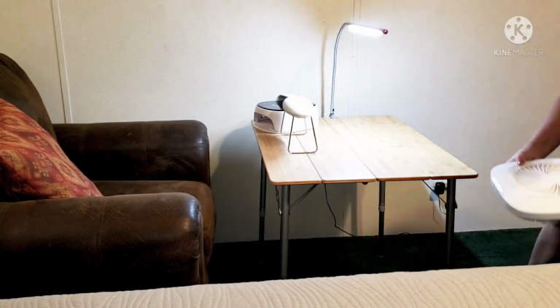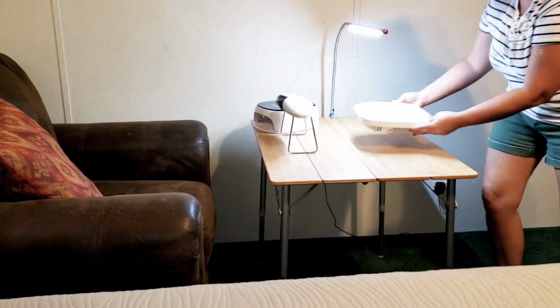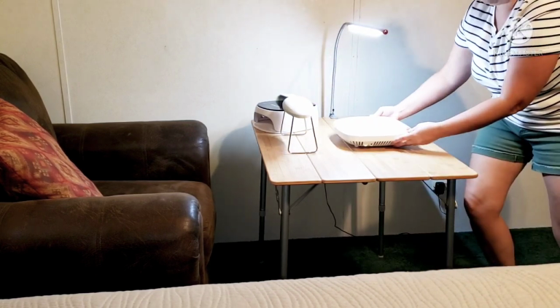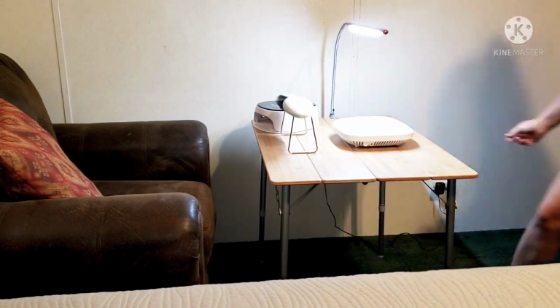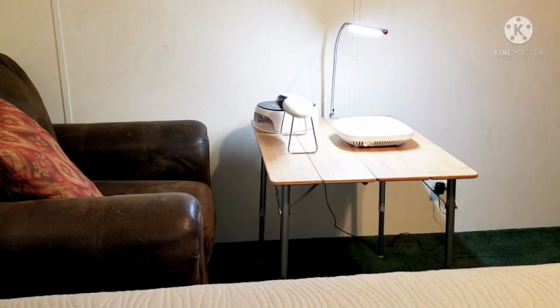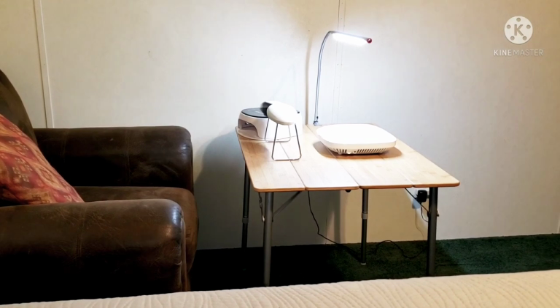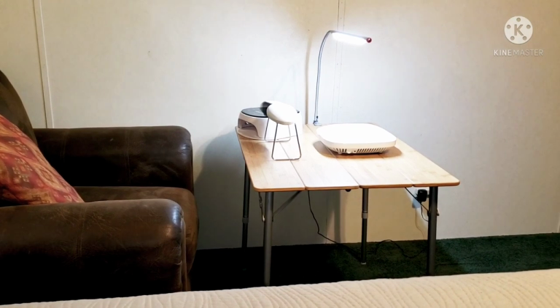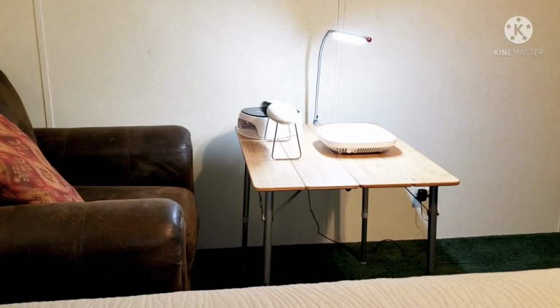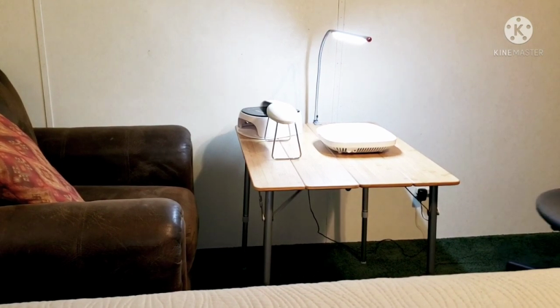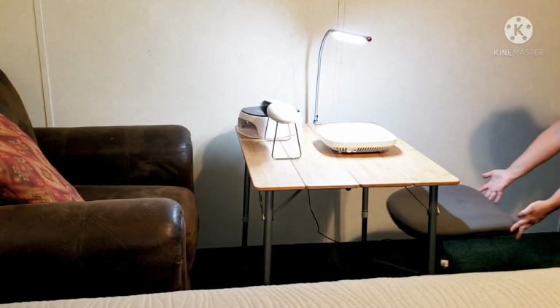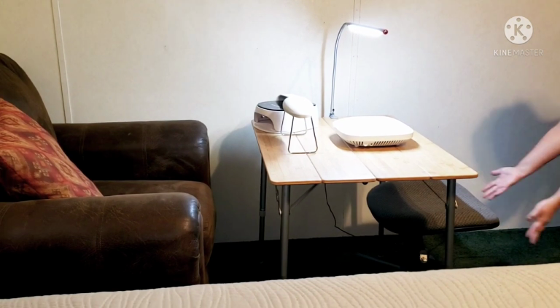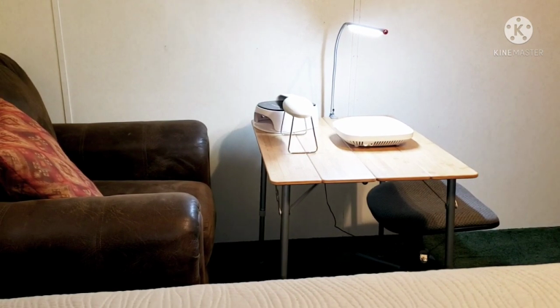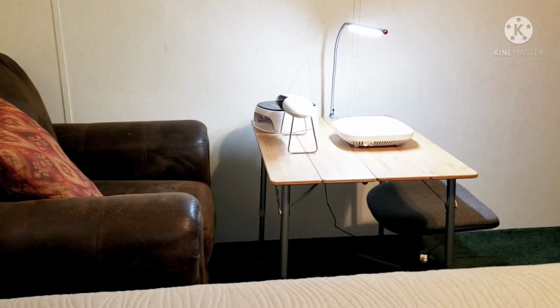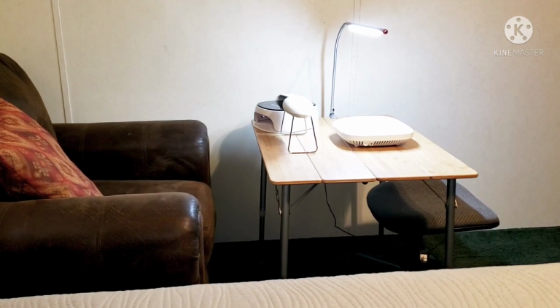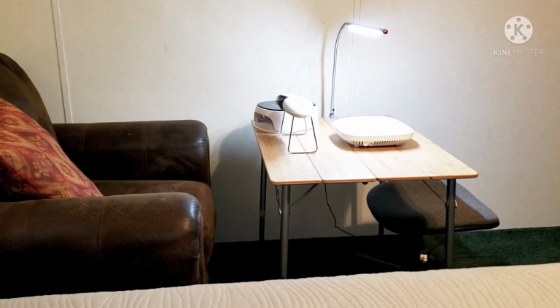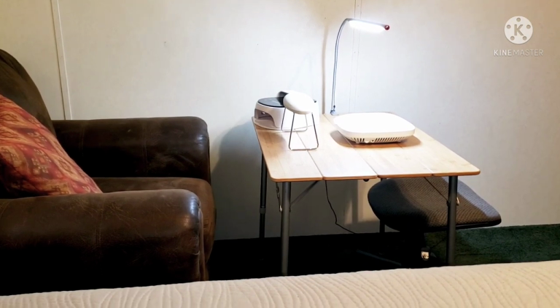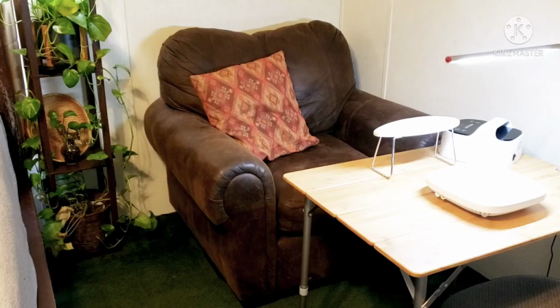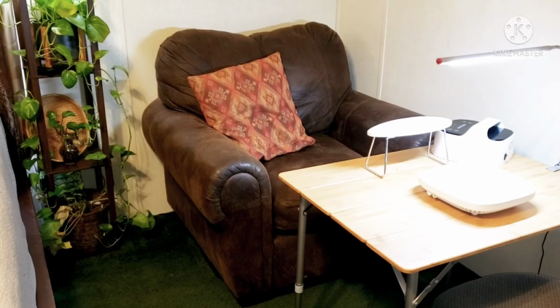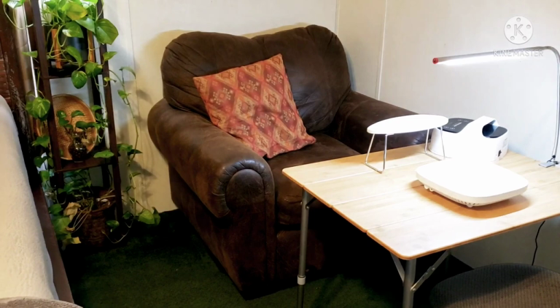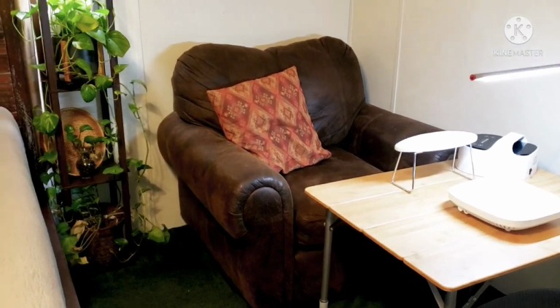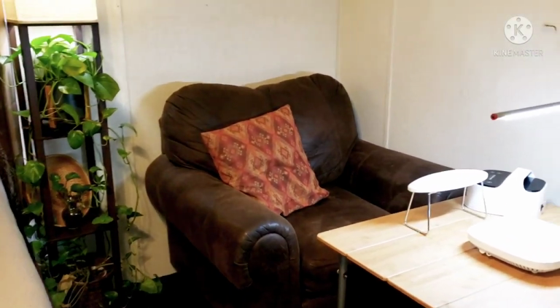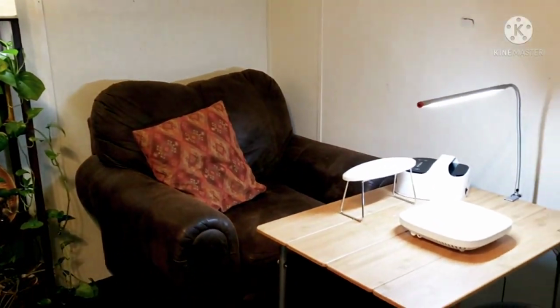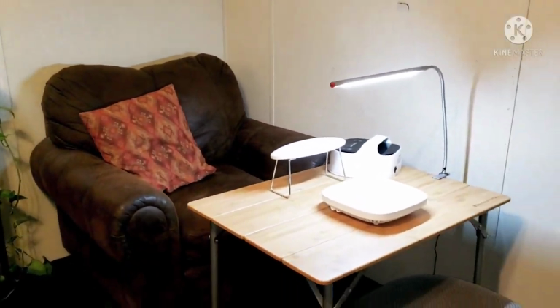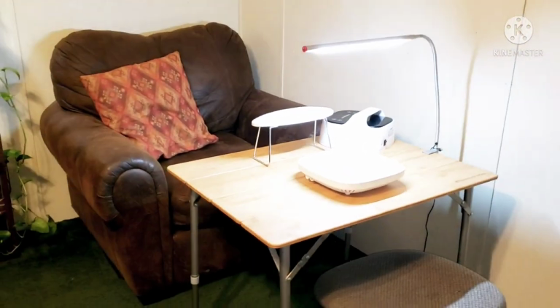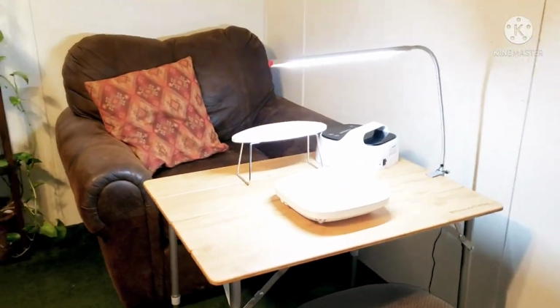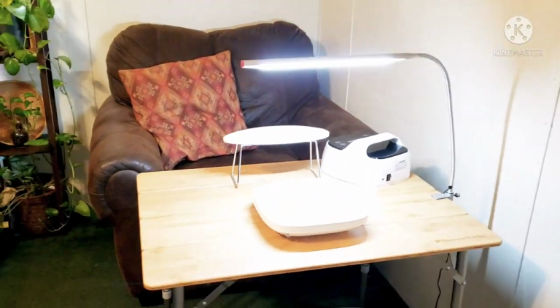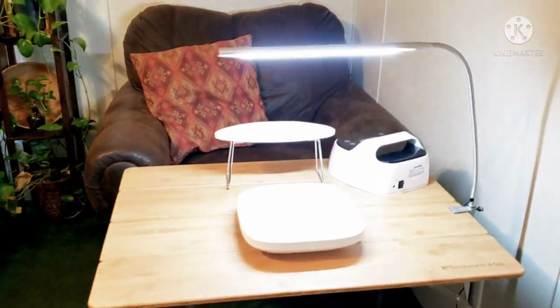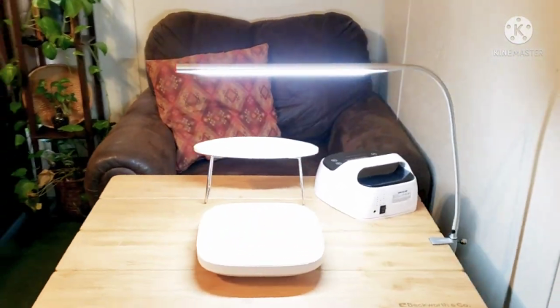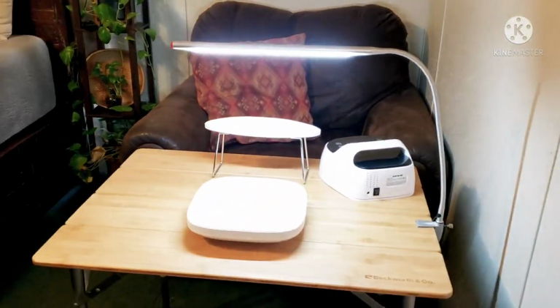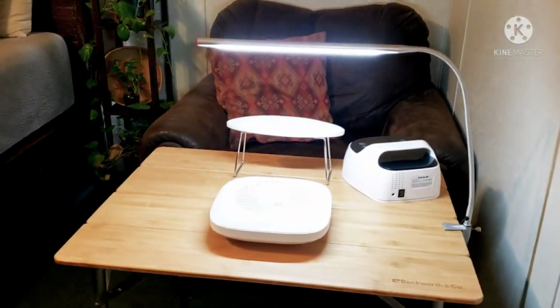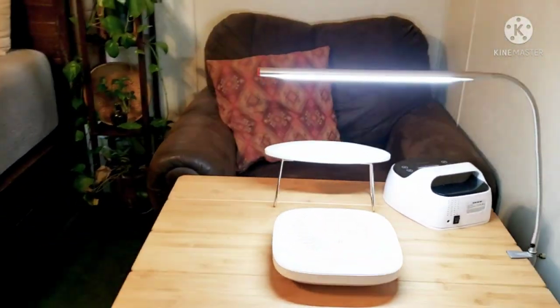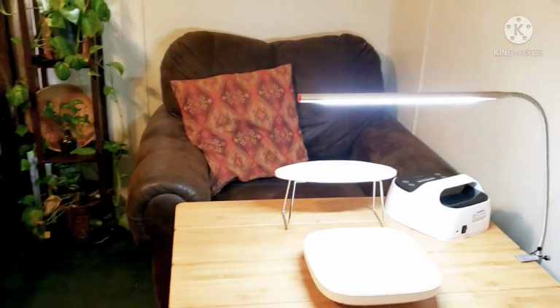I'll have my hand rest, my LED lamp, my dust extractor, move in my chair, and that's it. So that's how I set up a little area for my manicures.